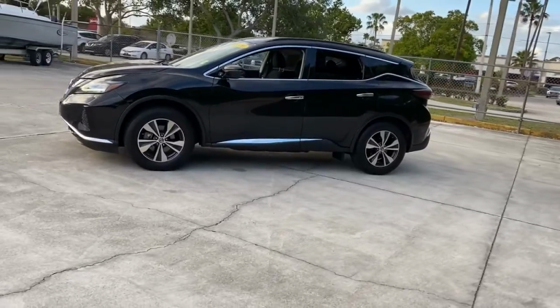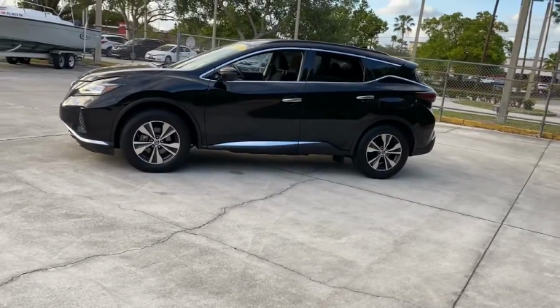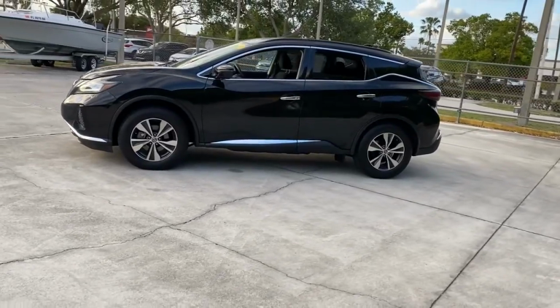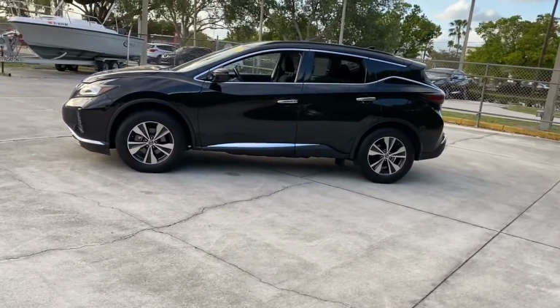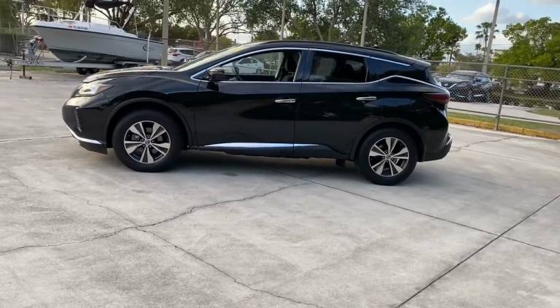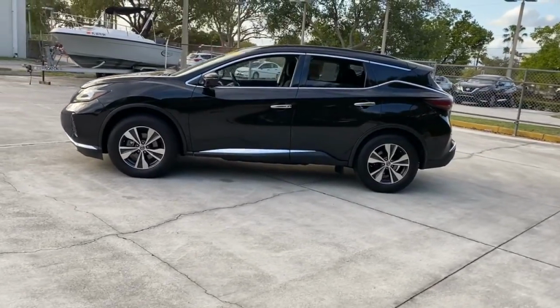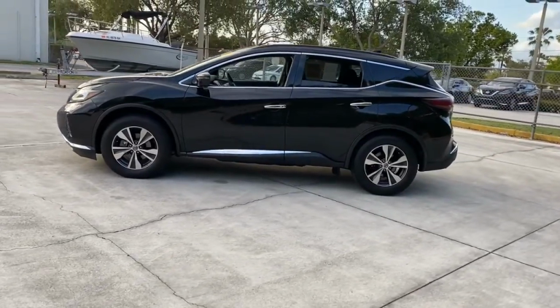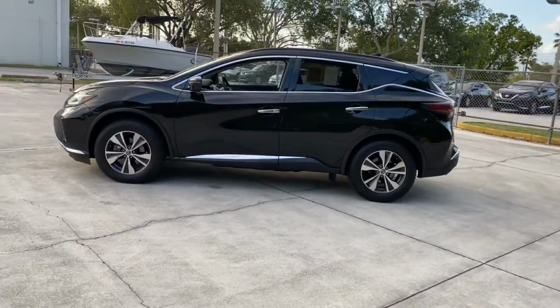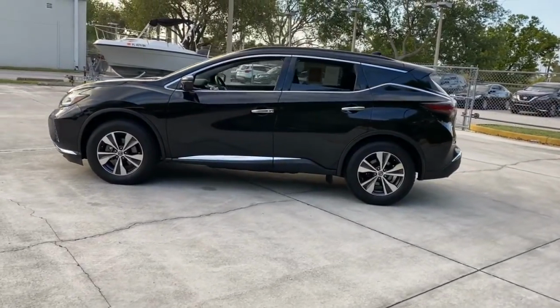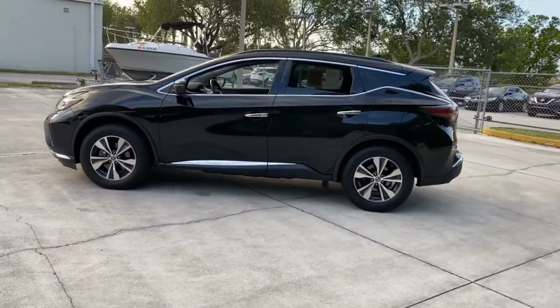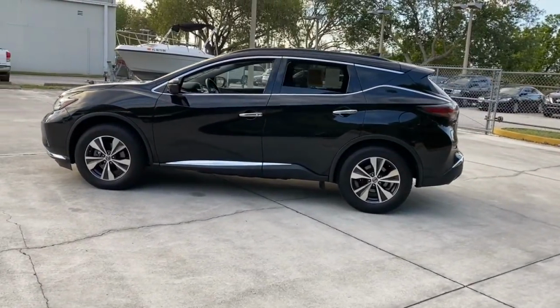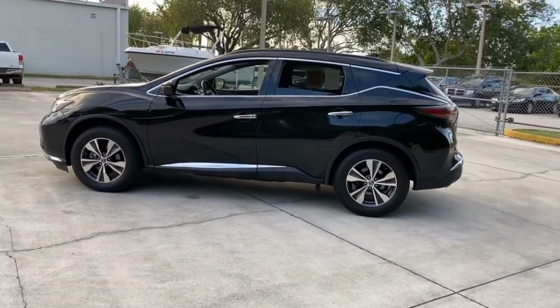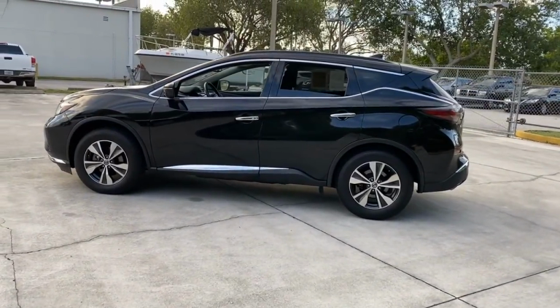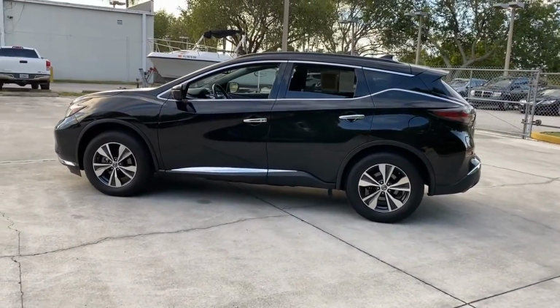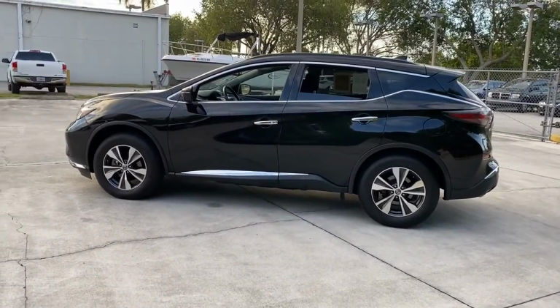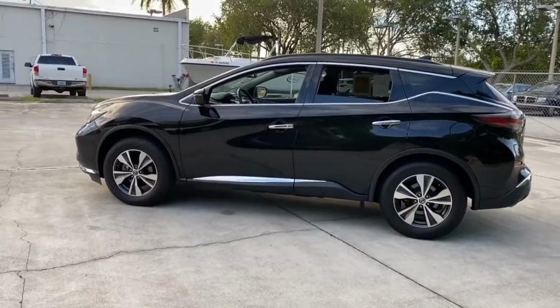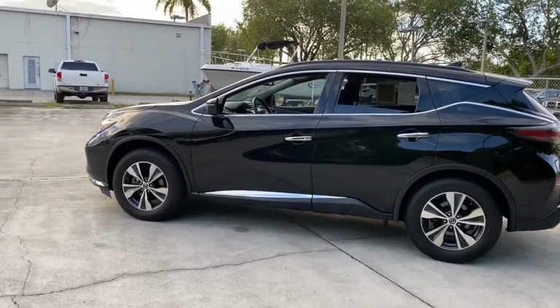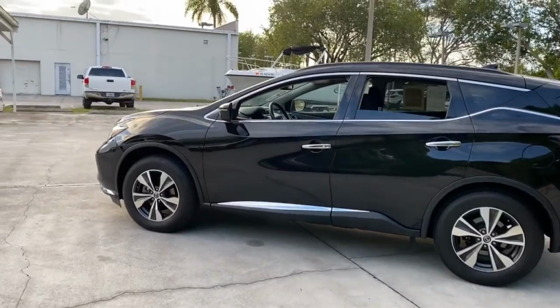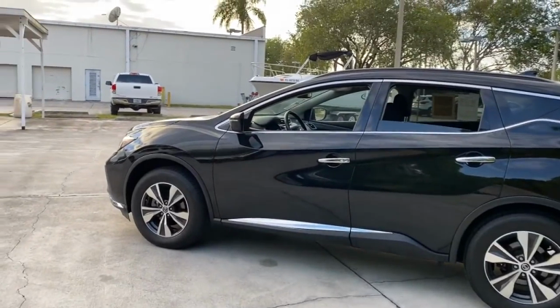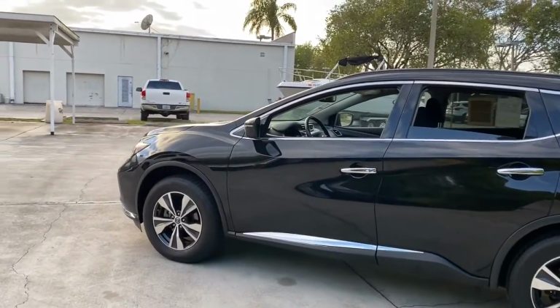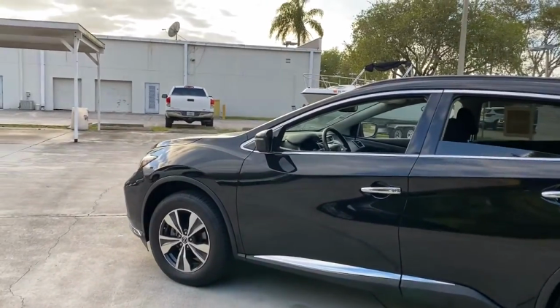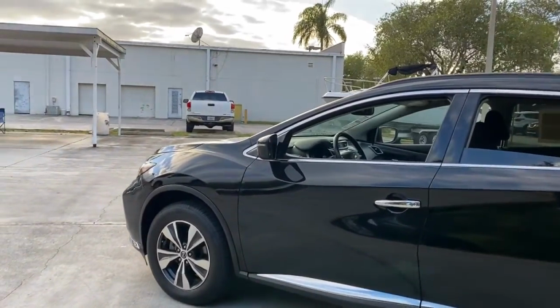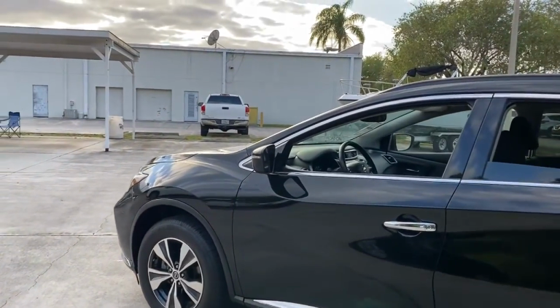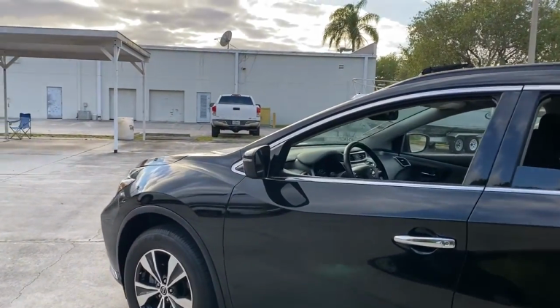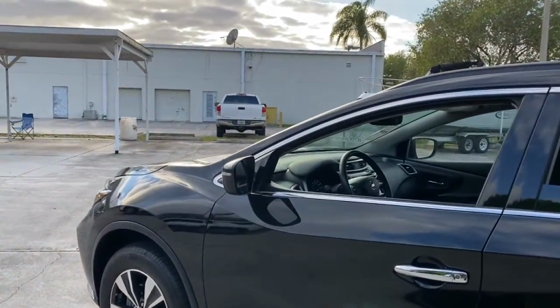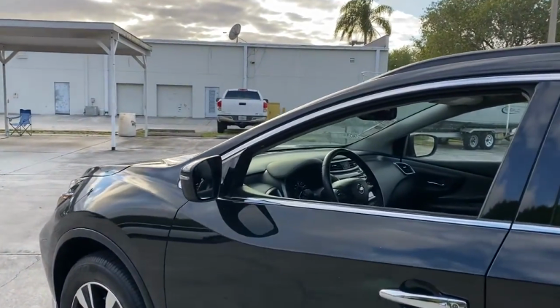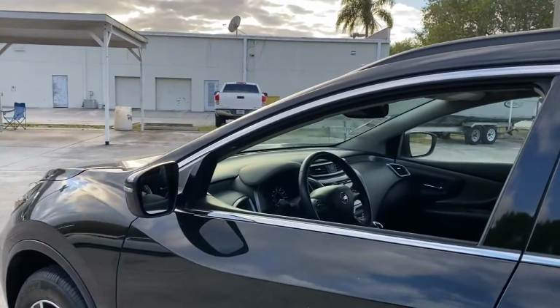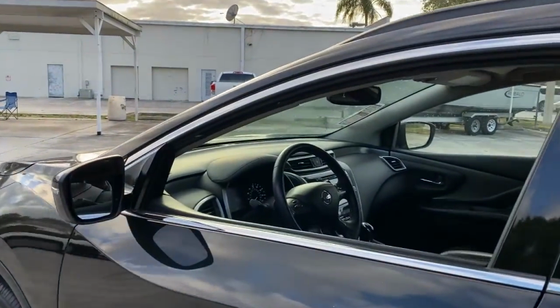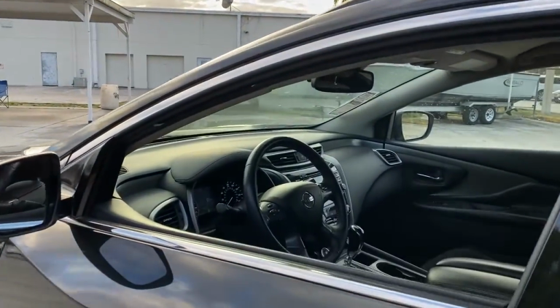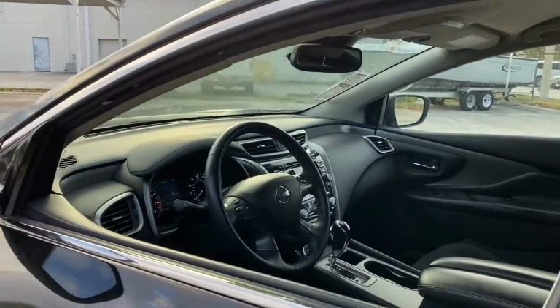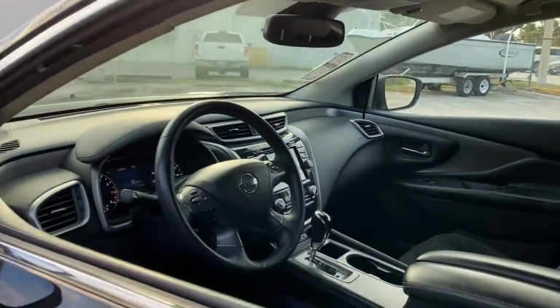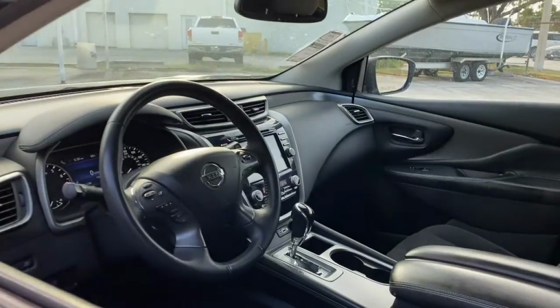Tech savvy and upscale, this roomy midsize crossover has the features you need to feel confident on every journey. These are just some of the great options this vehicle comes with.